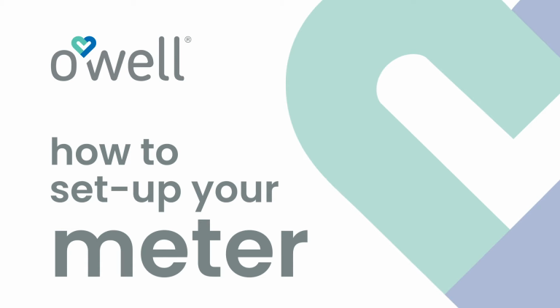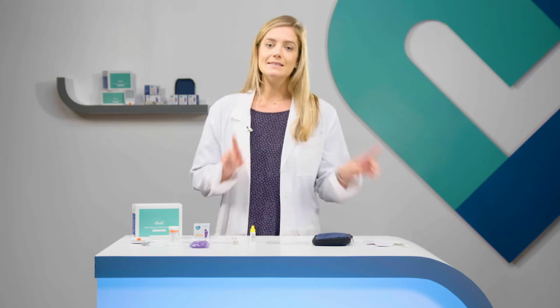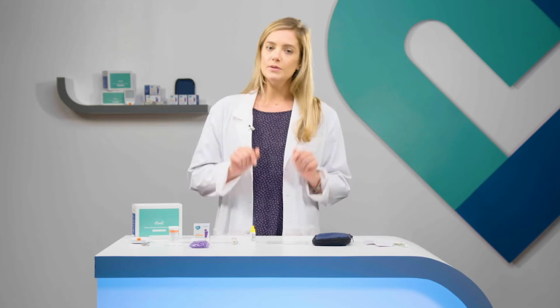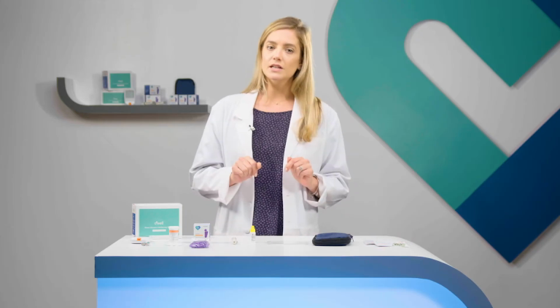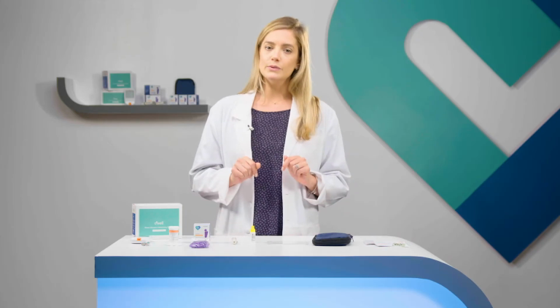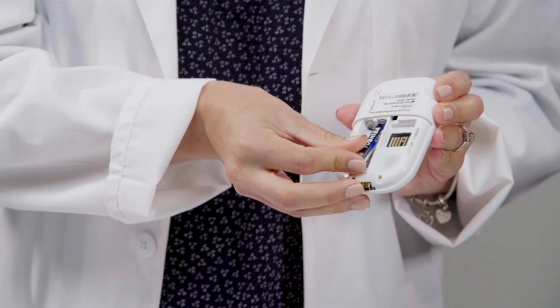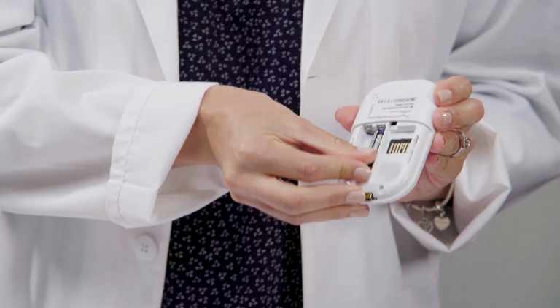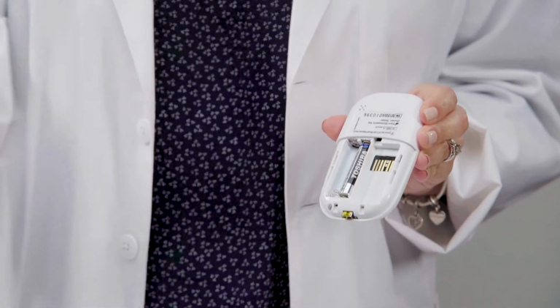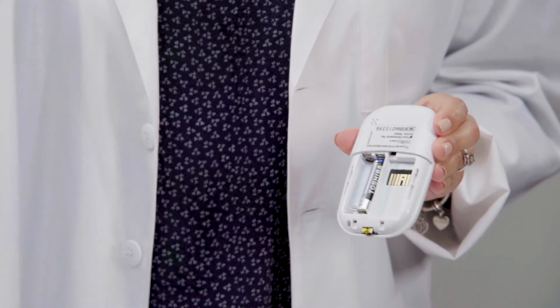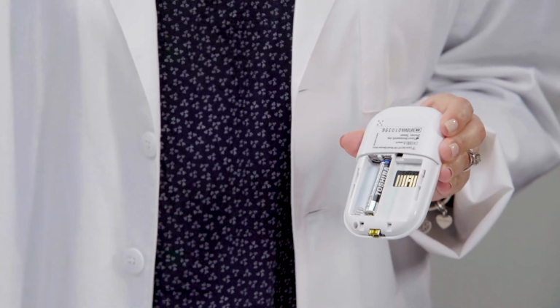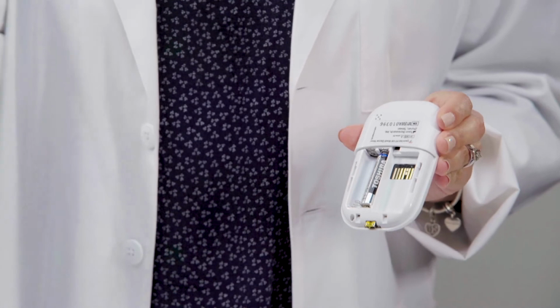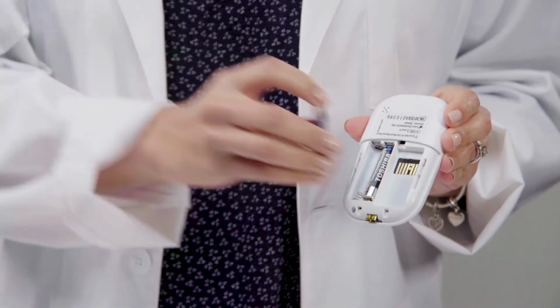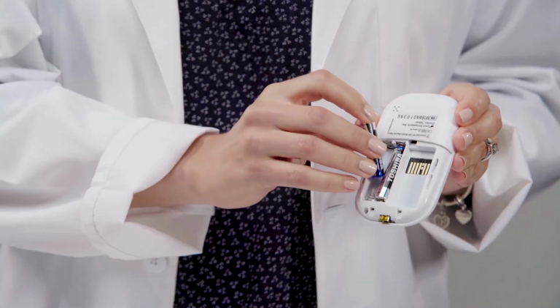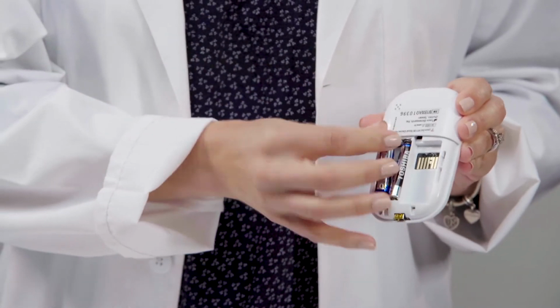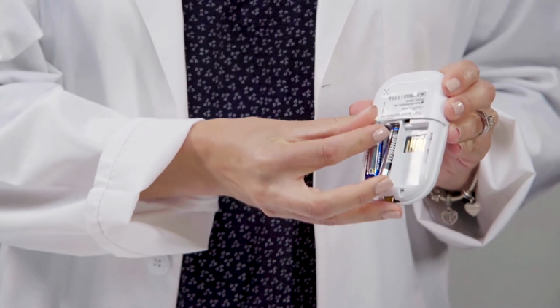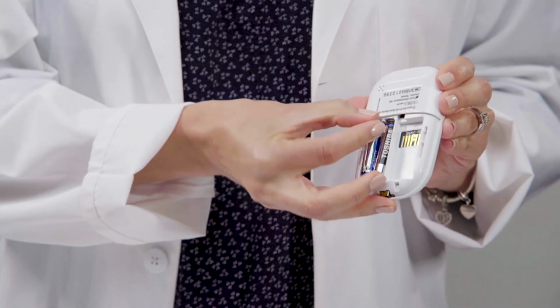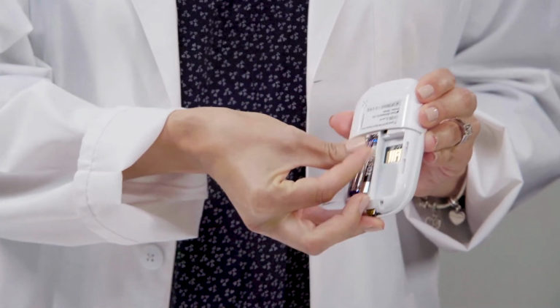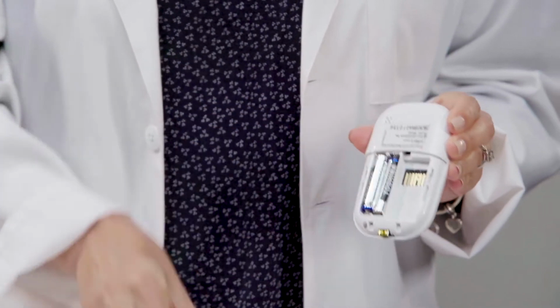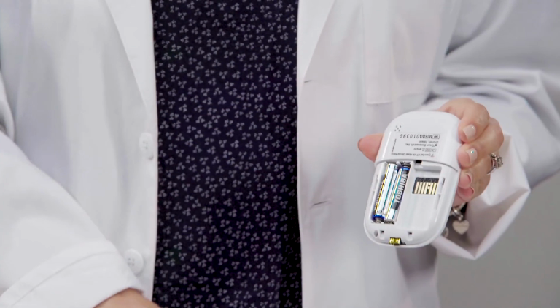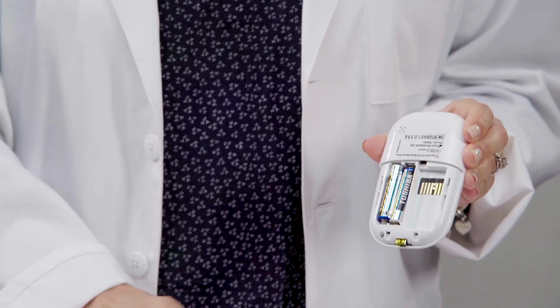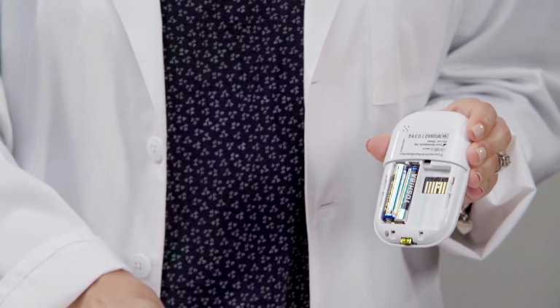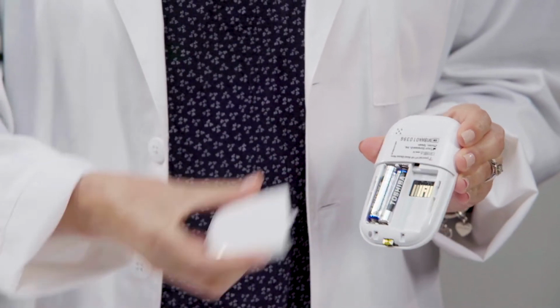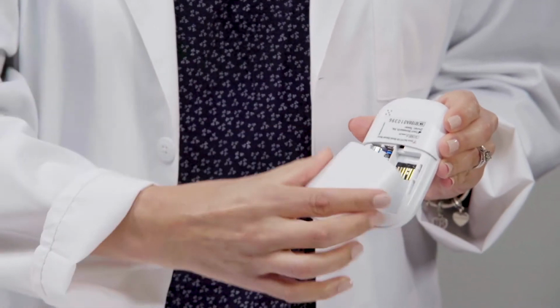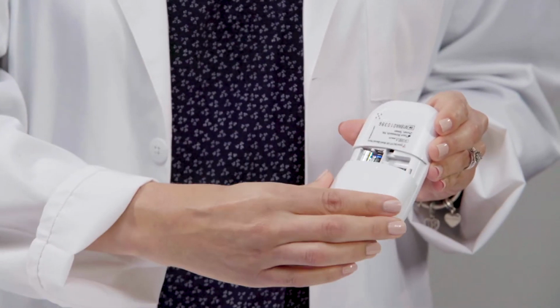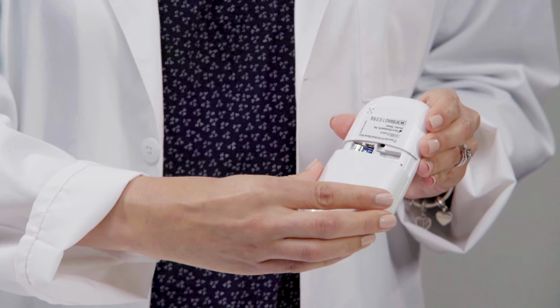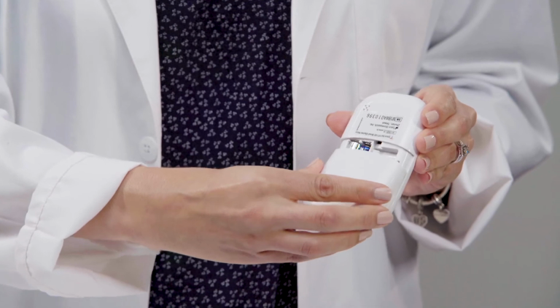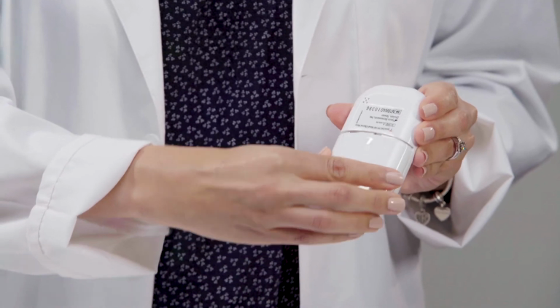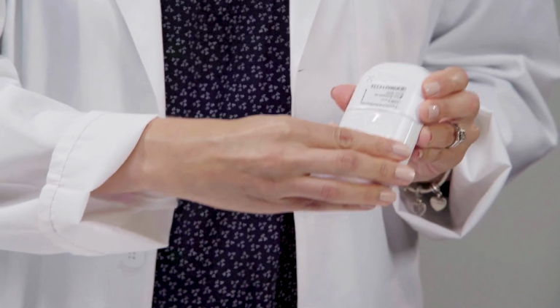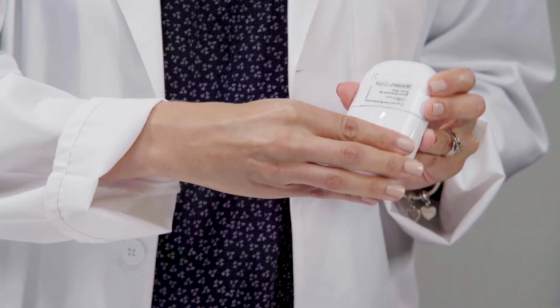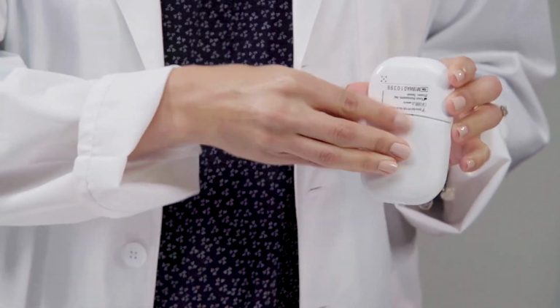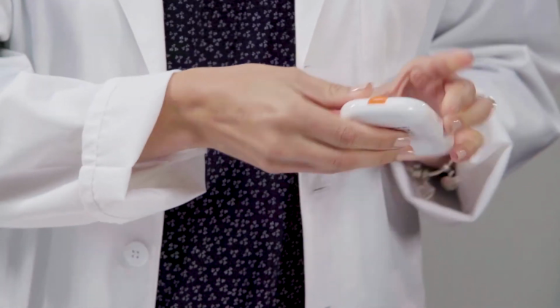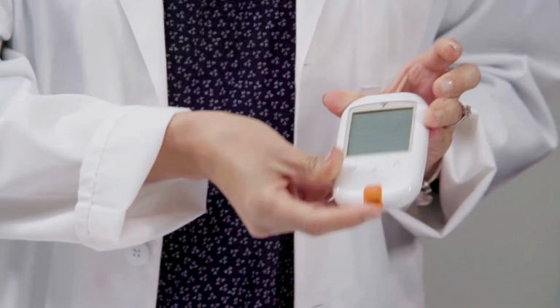To set up your blood glucose meter, first install the batteries that are included. You can start testing without setting up your device. However, we recommend that you handle setup first. It takes just a few minutes.